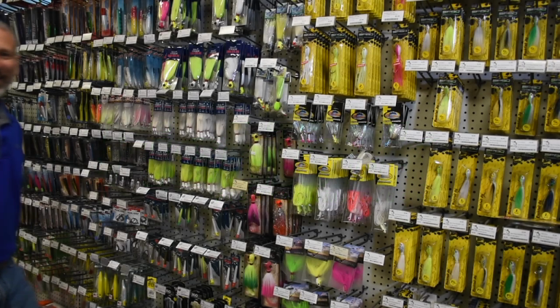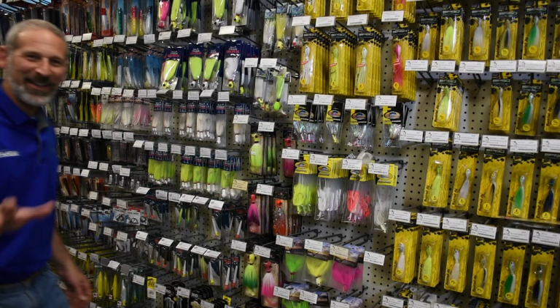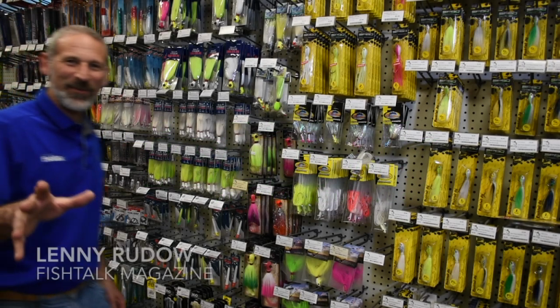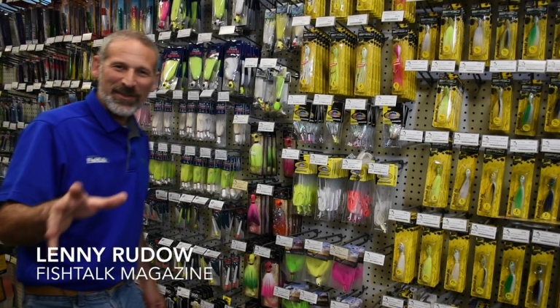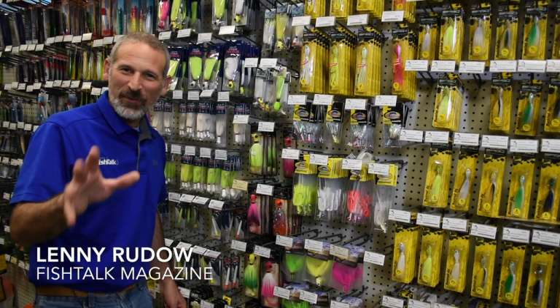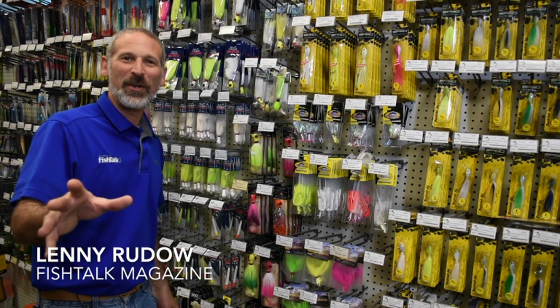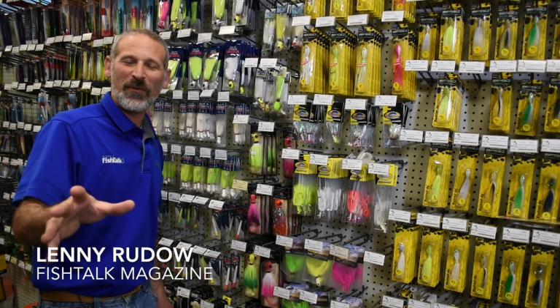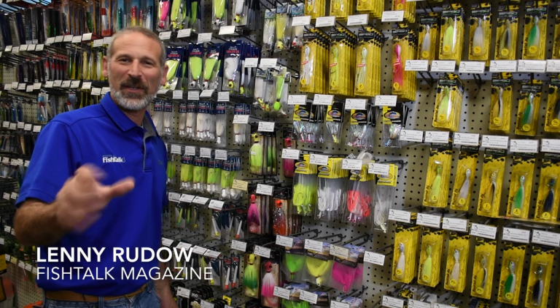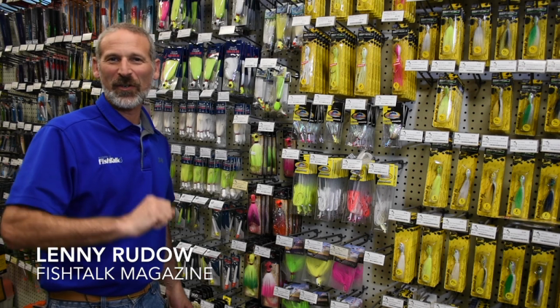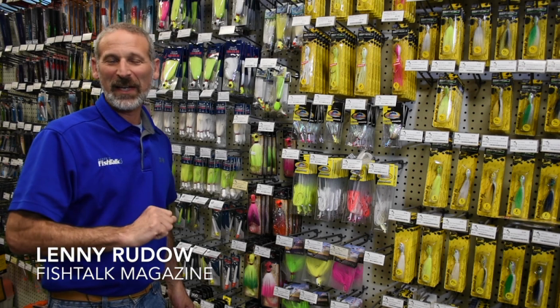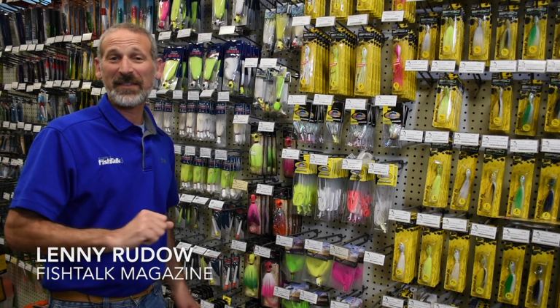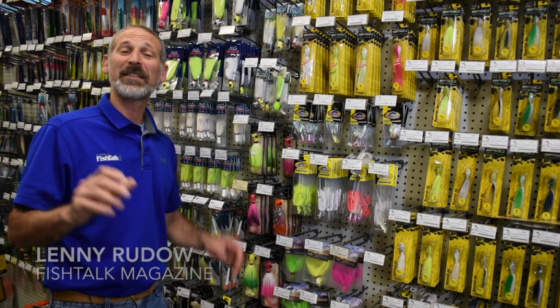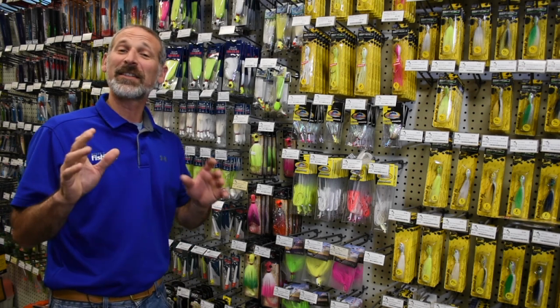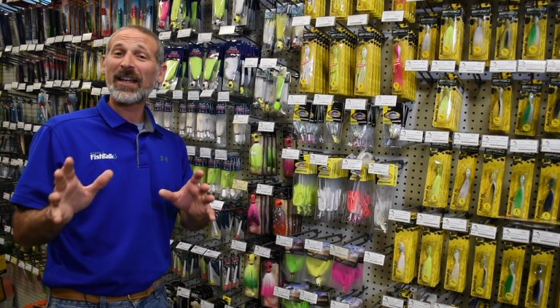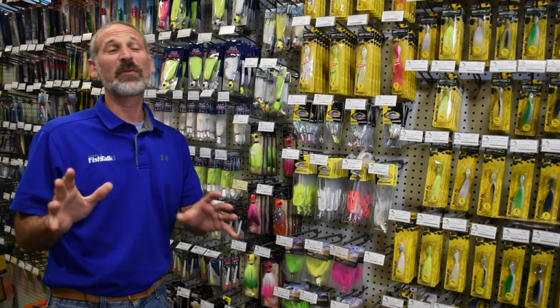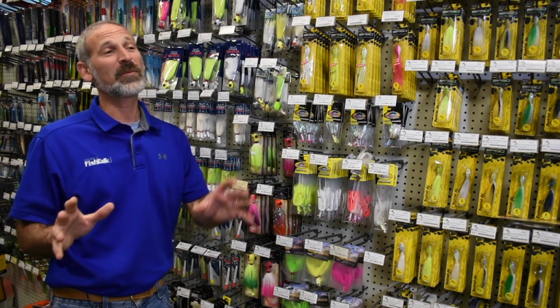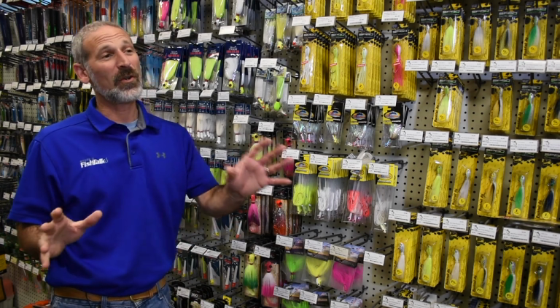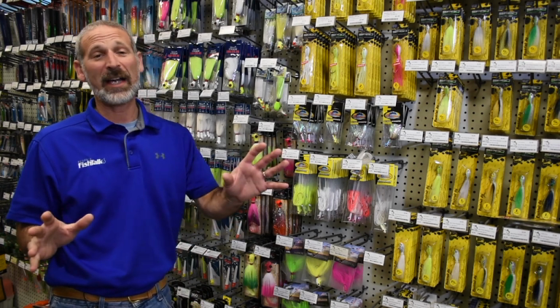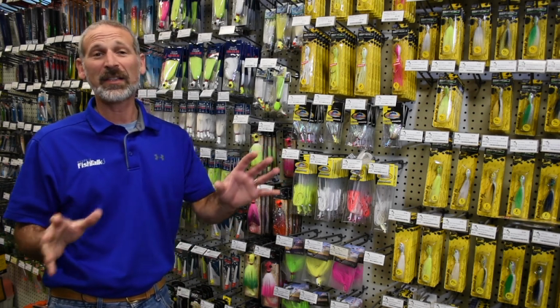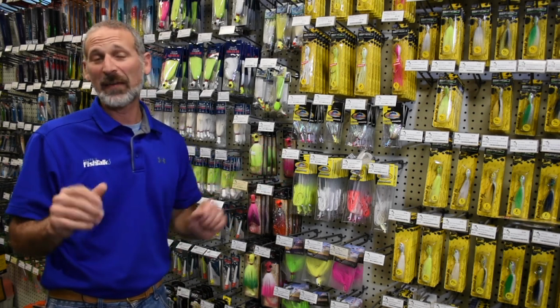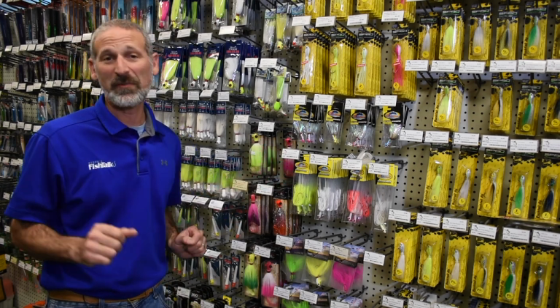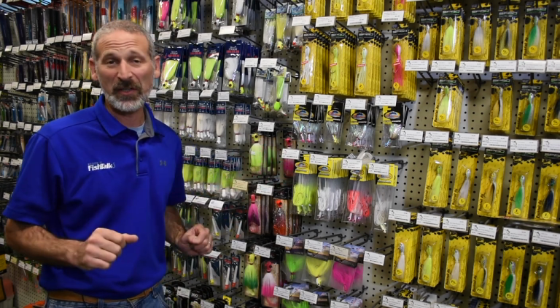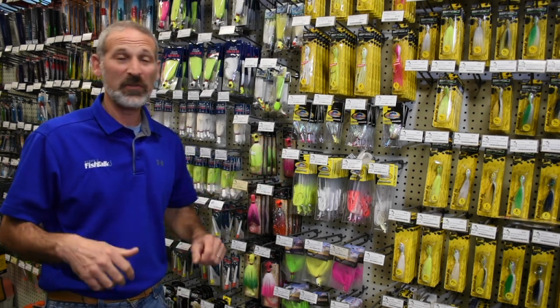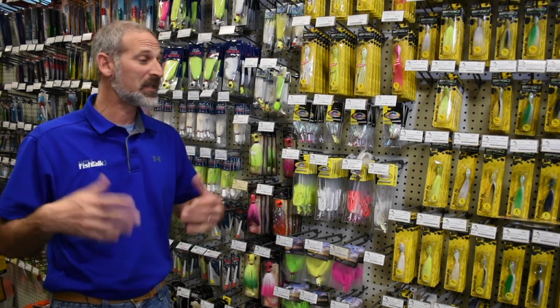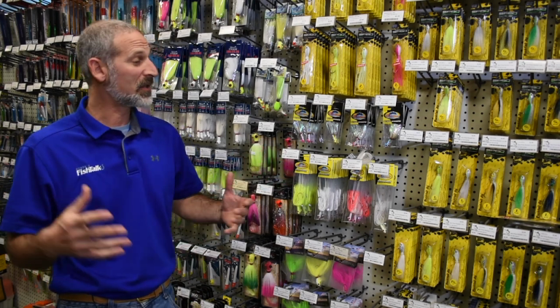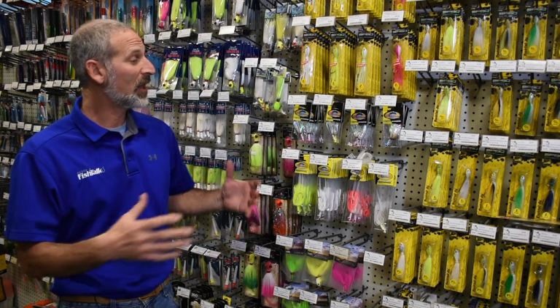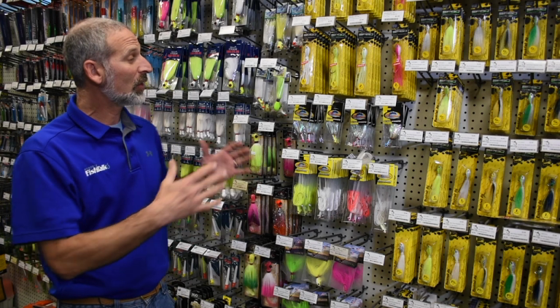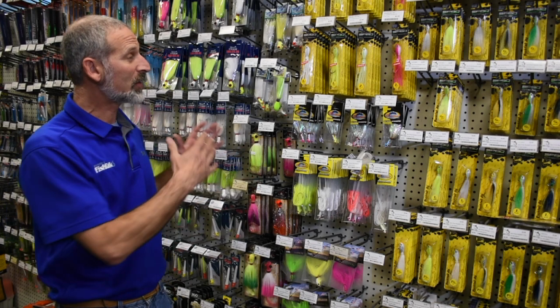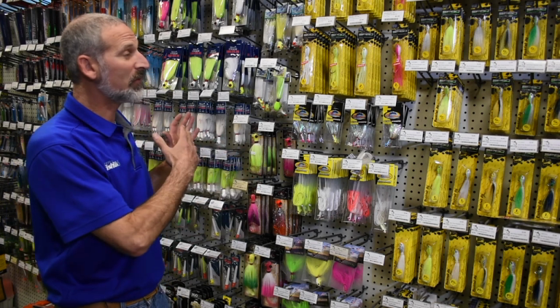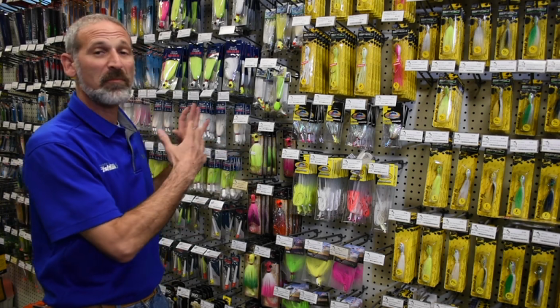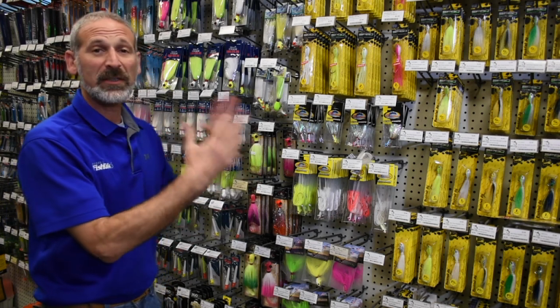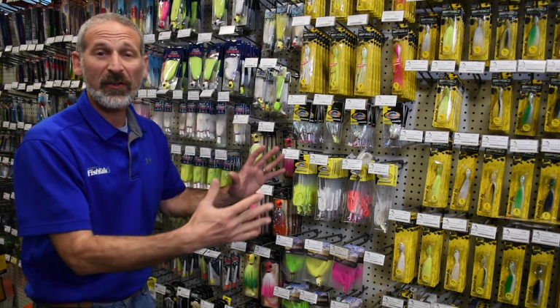Hey there folks, Lenny Rudeau here for Fish Talk Magazine. Today we've come to All Tackle in Annapolis, Maryland, and the reason is to look at some different bucktails.